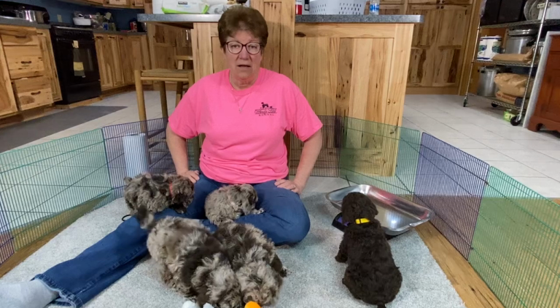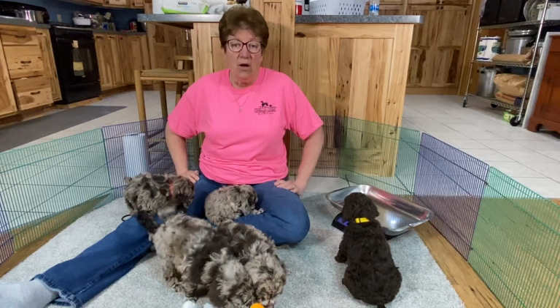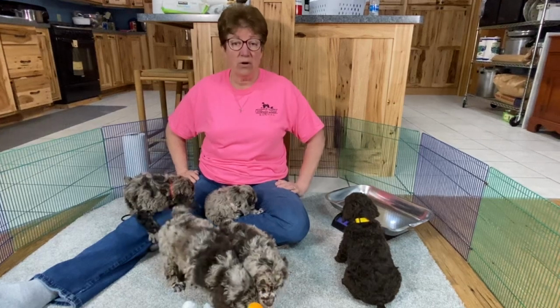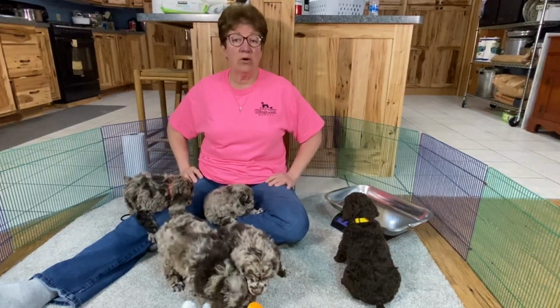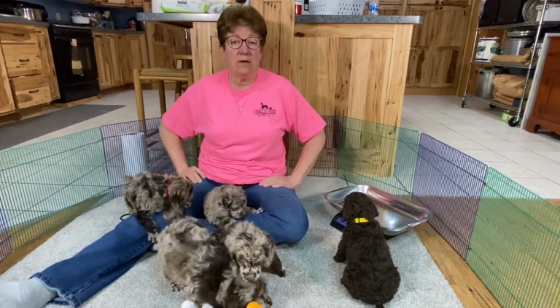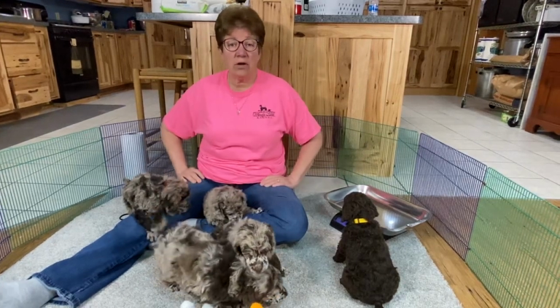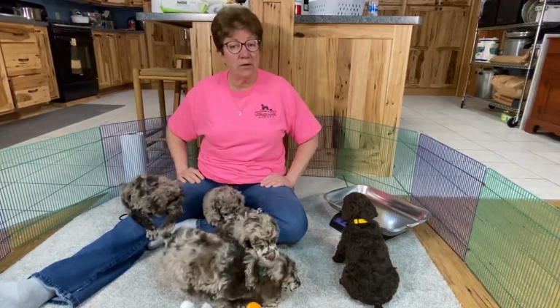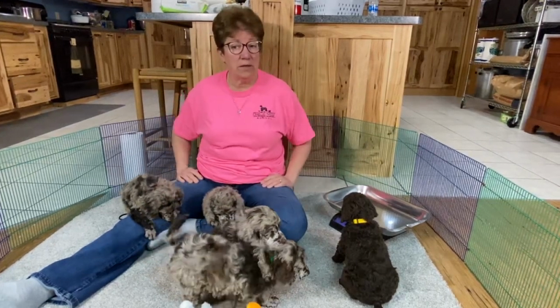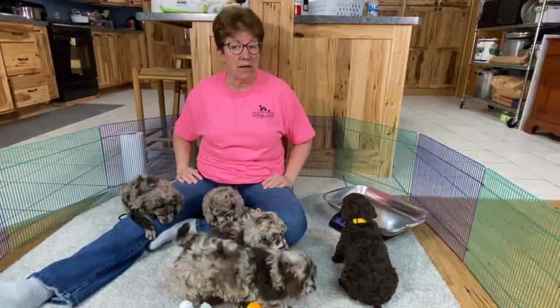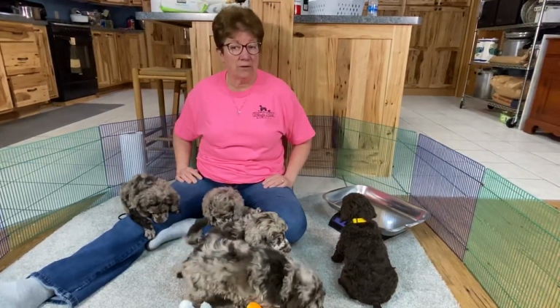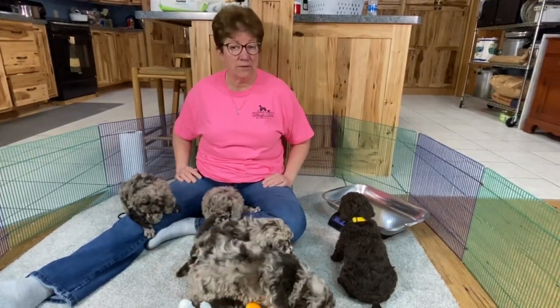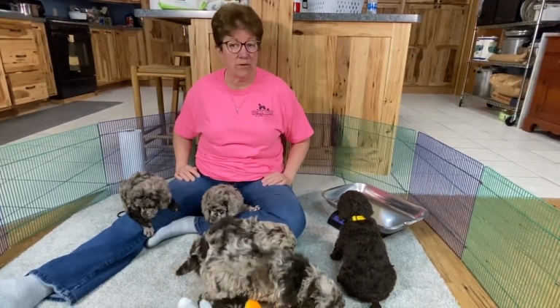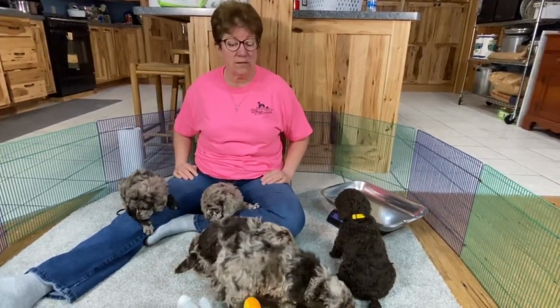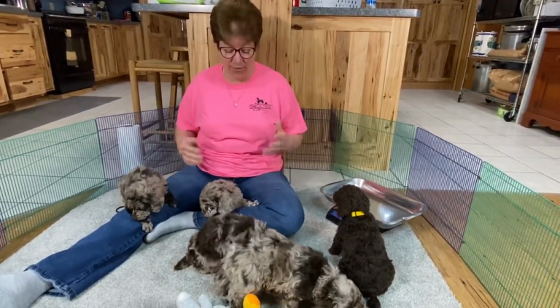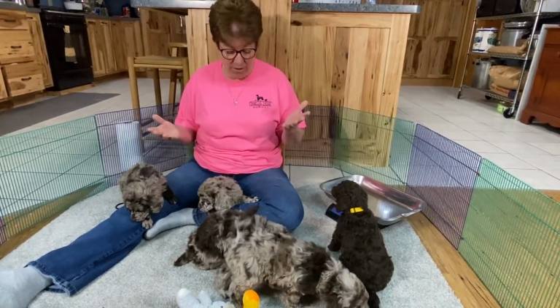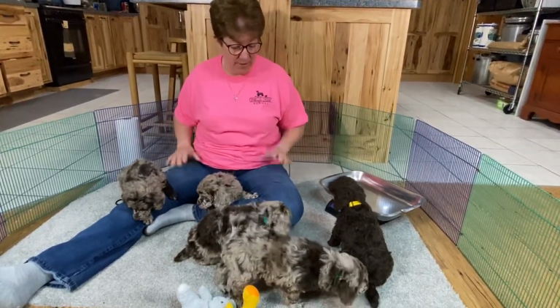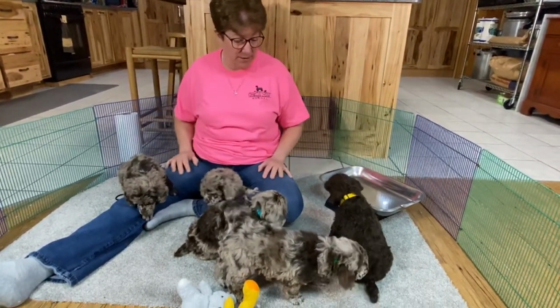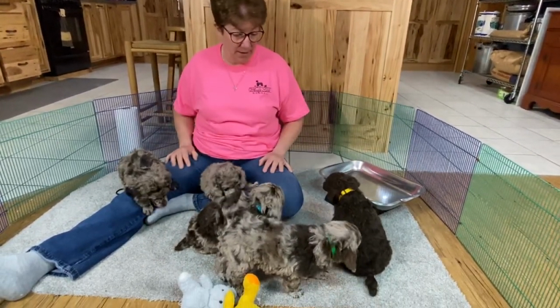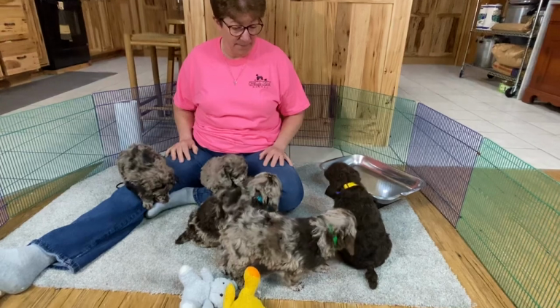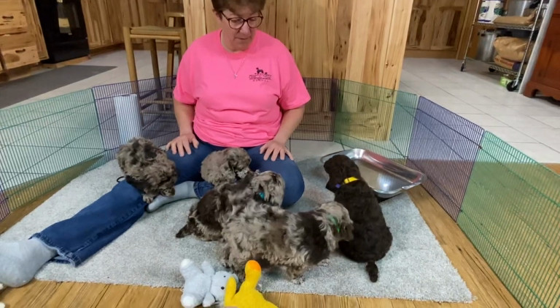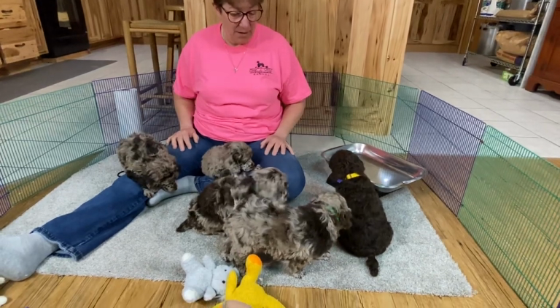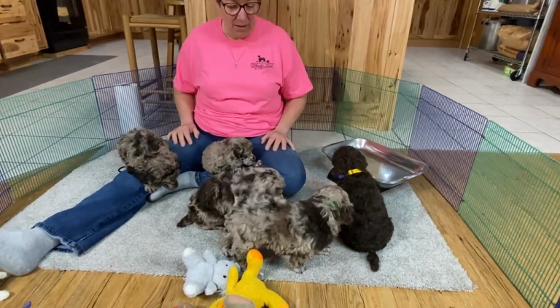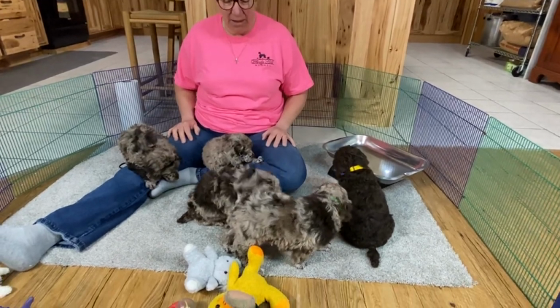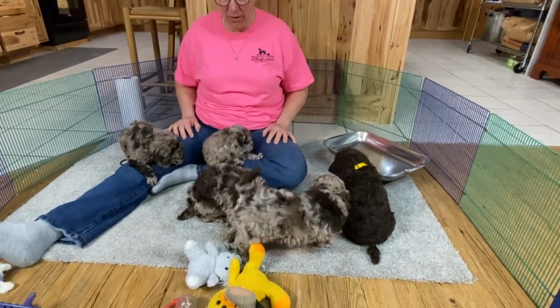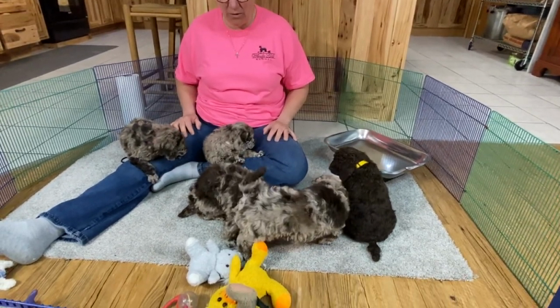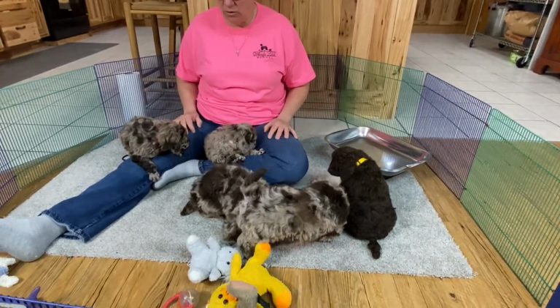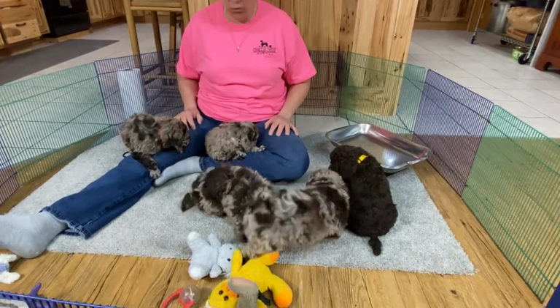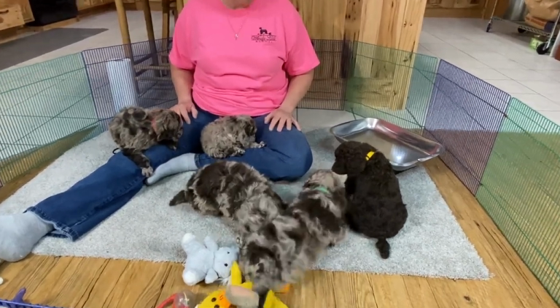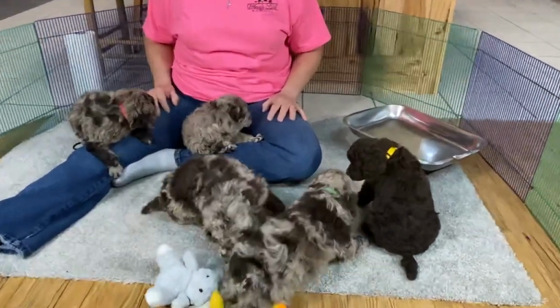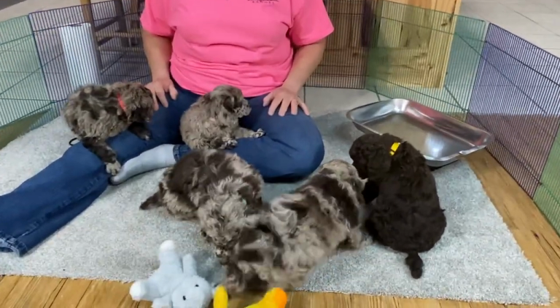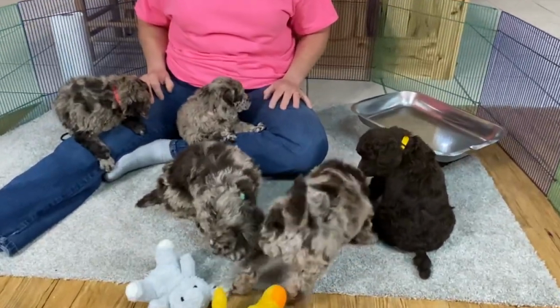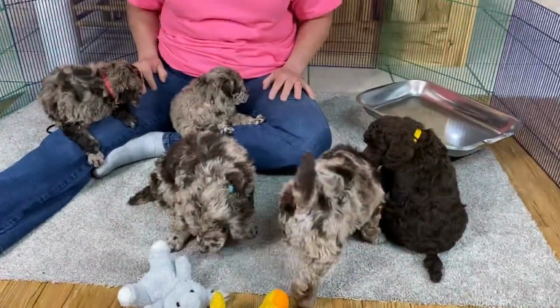Good morning. Welcome down to Windy Hill Kennel. So this is the 30th today, and we are creeping into April super quick.